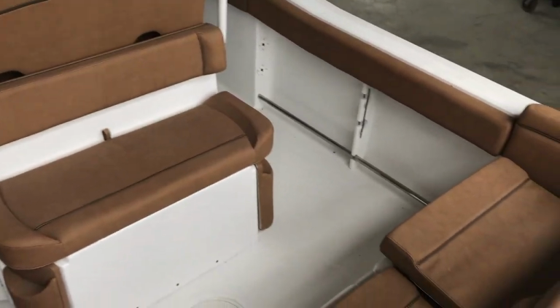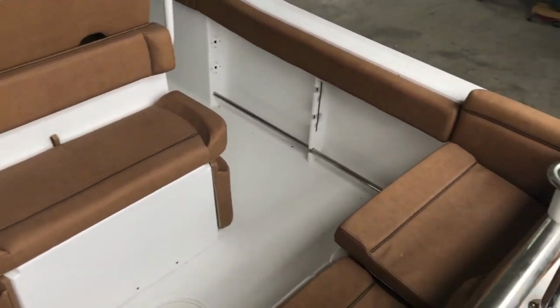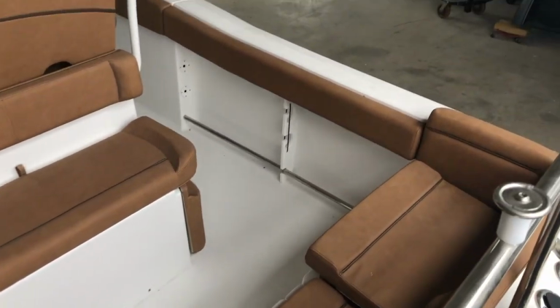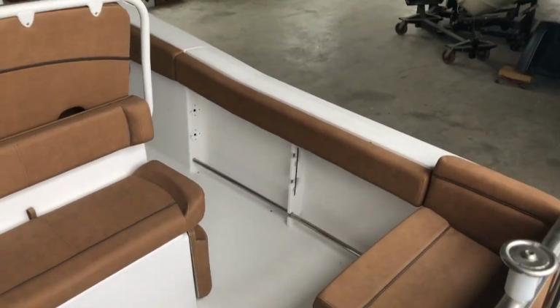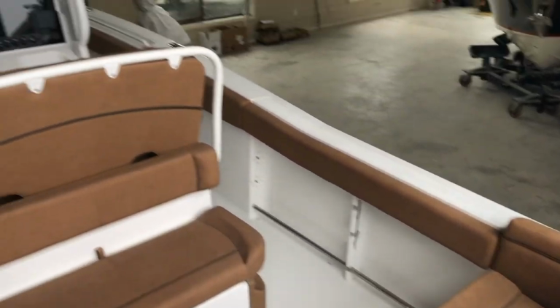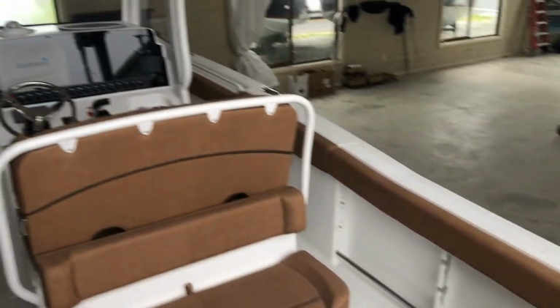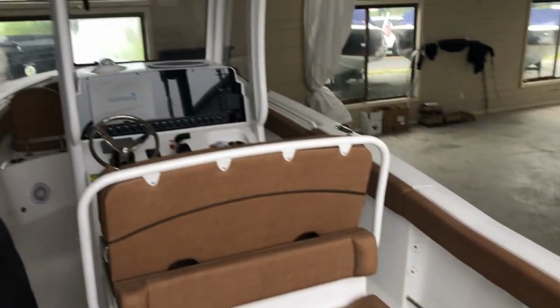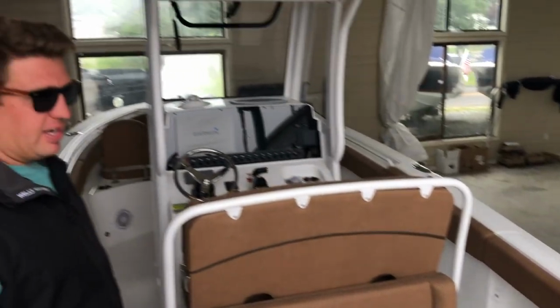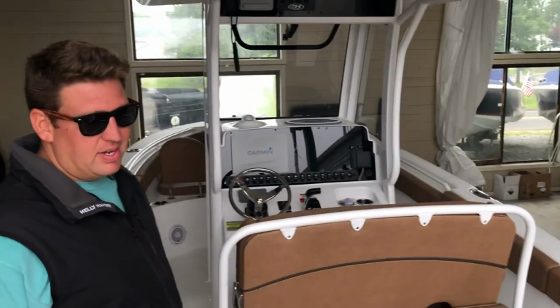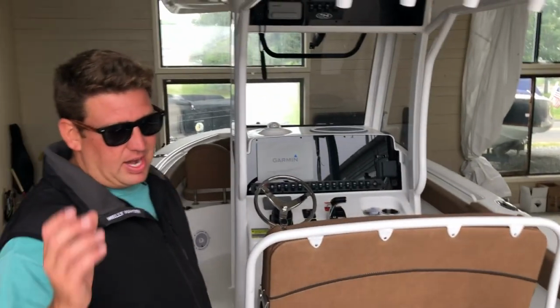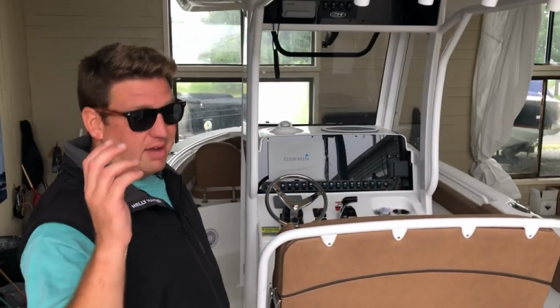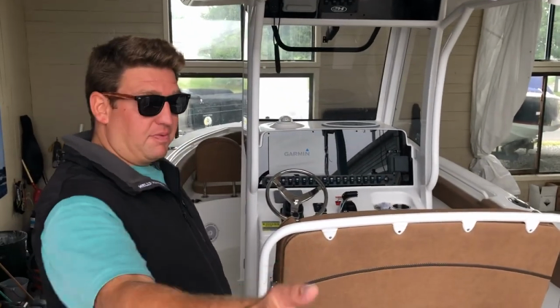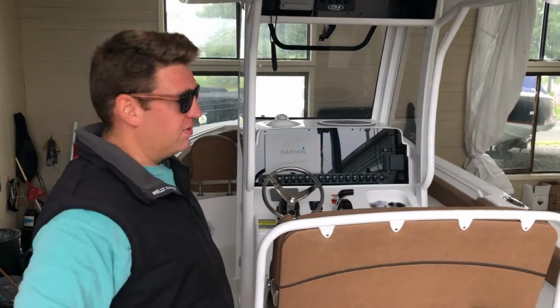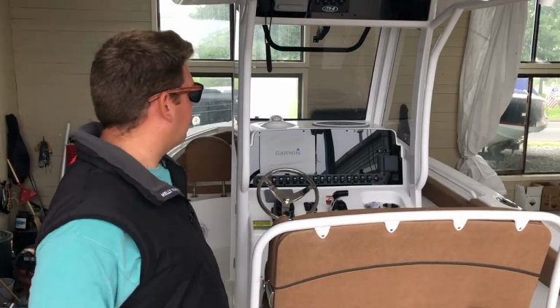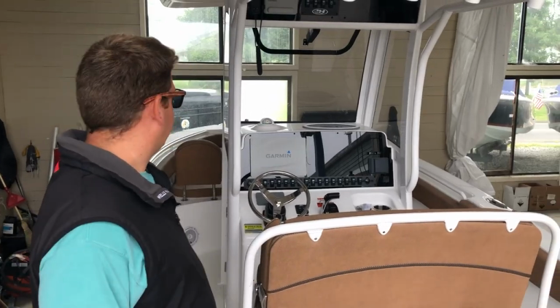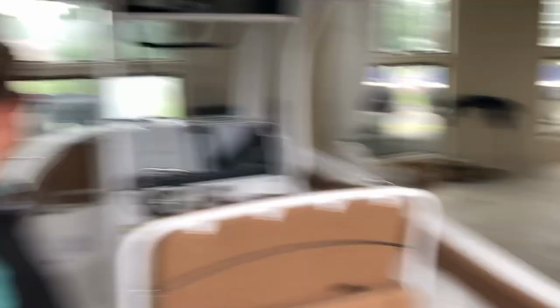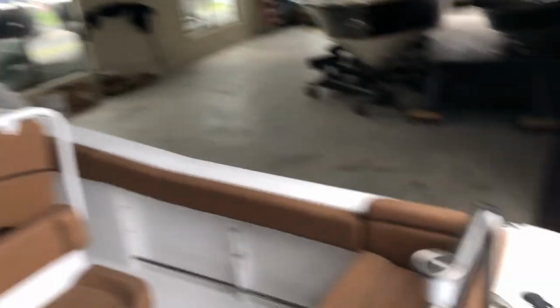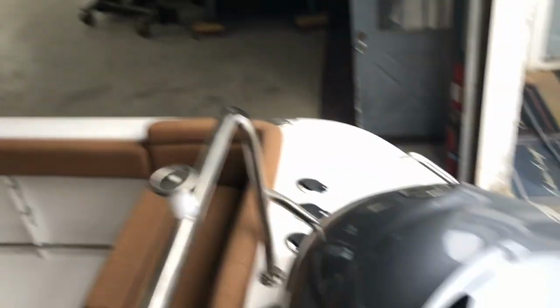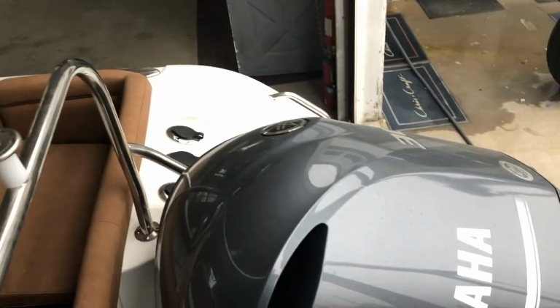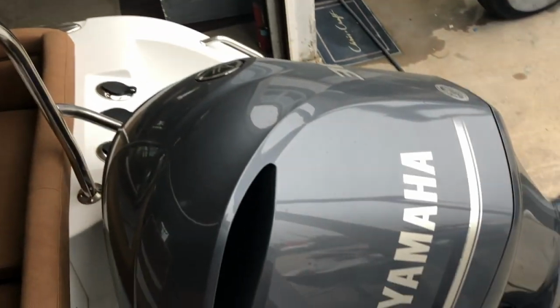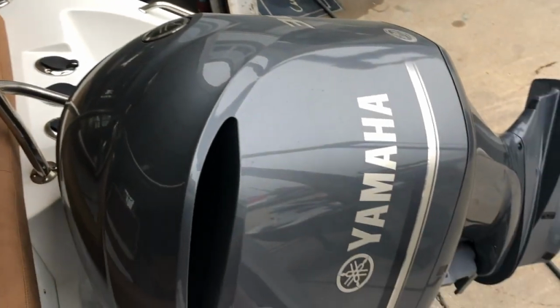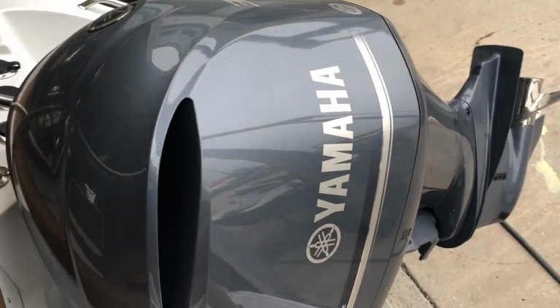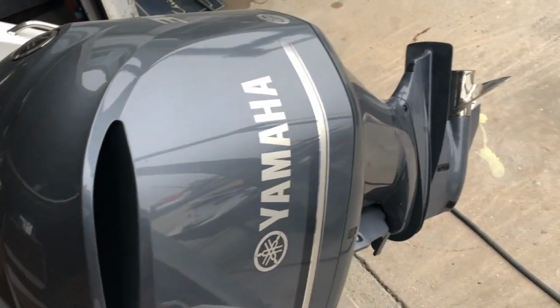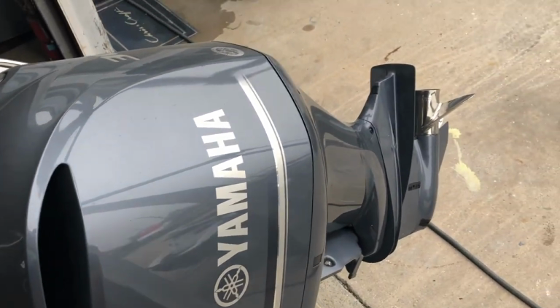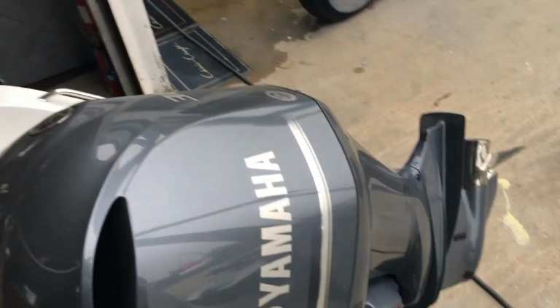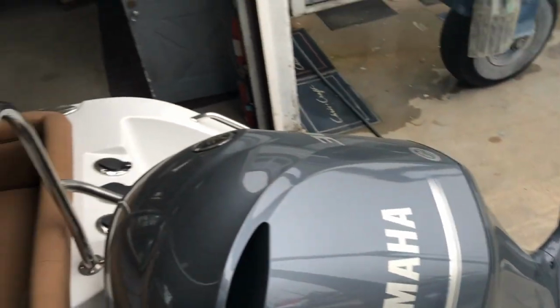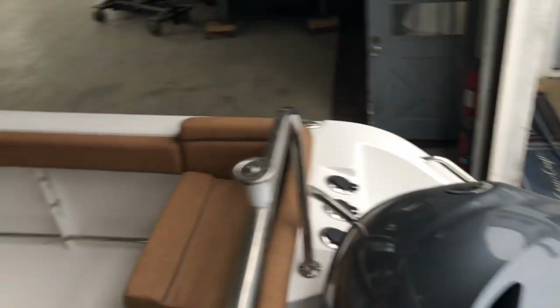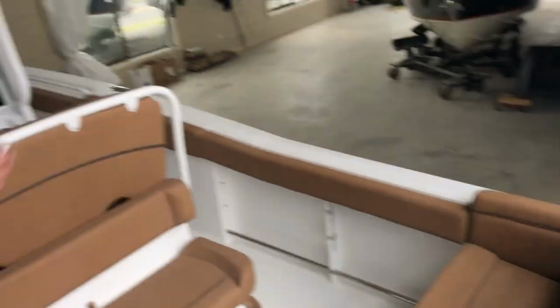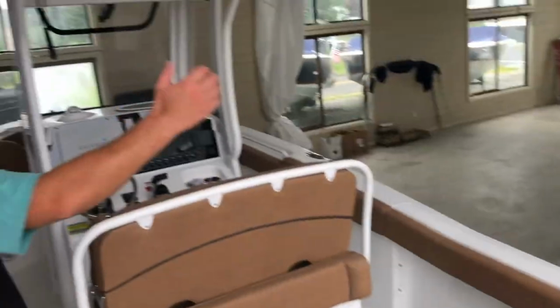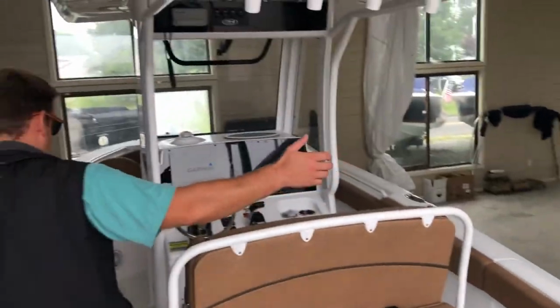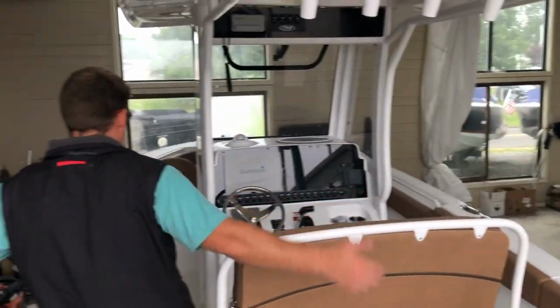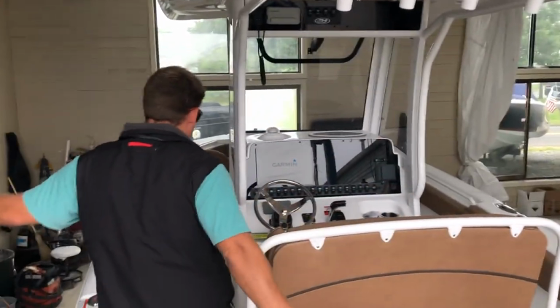This is again a step up from the 235. We now have a 300-horsepower engine instead of a 250. We have the 12-inch Garmin chart plotter. You have a little bit more beam and a little bit more length.